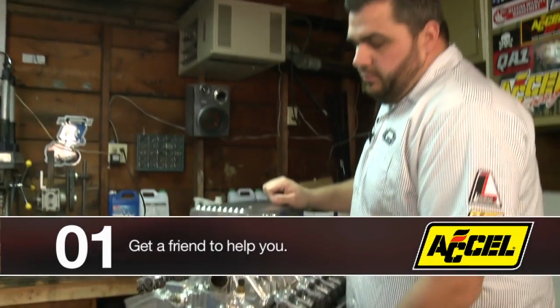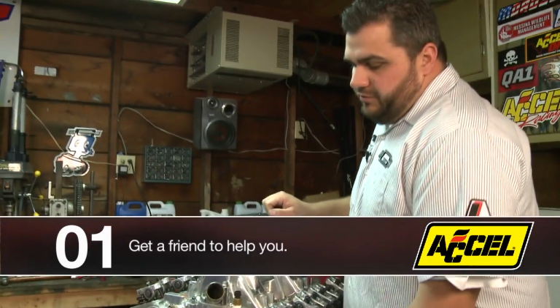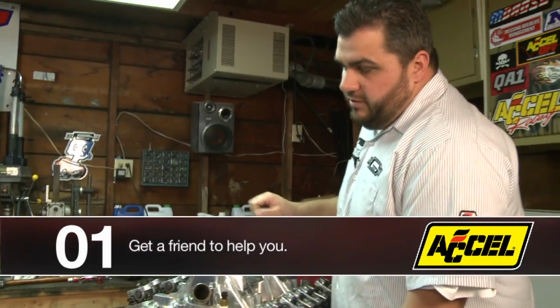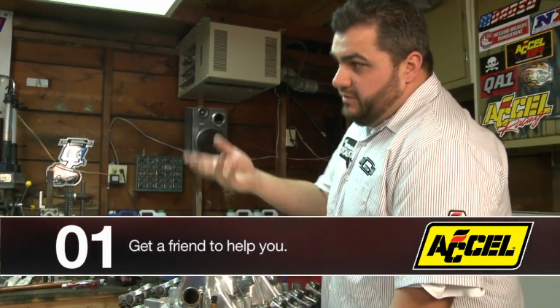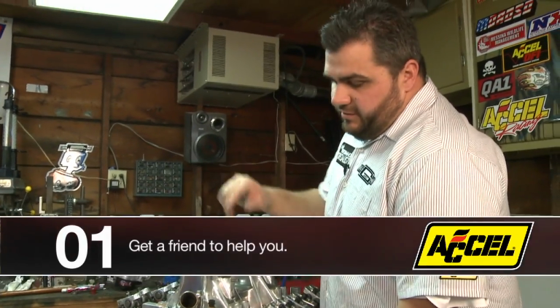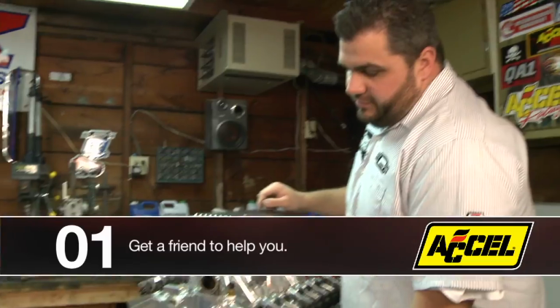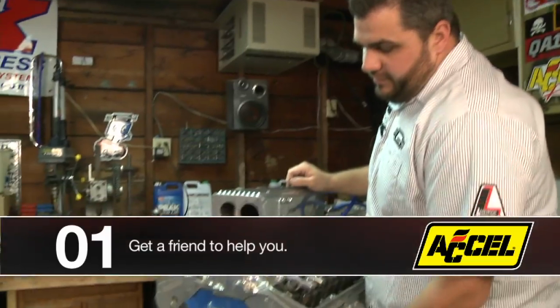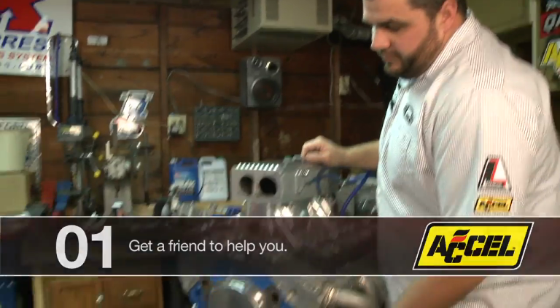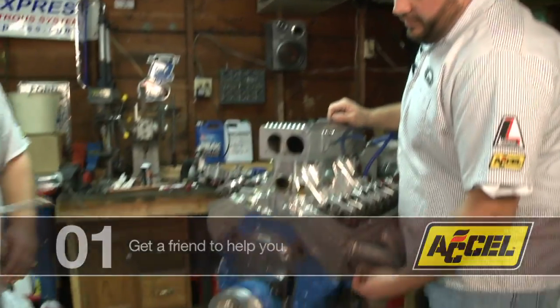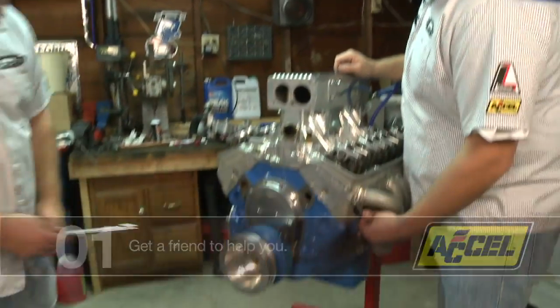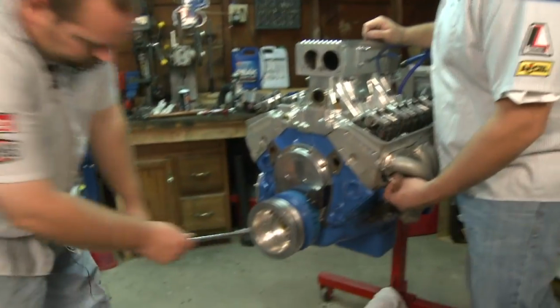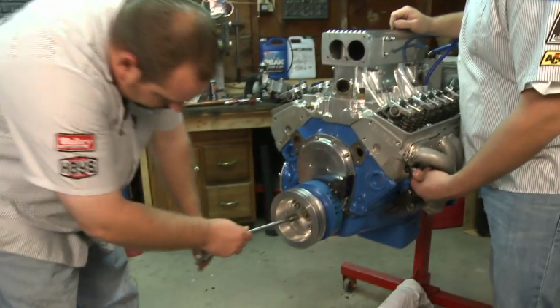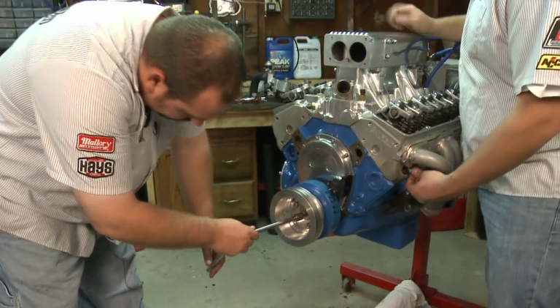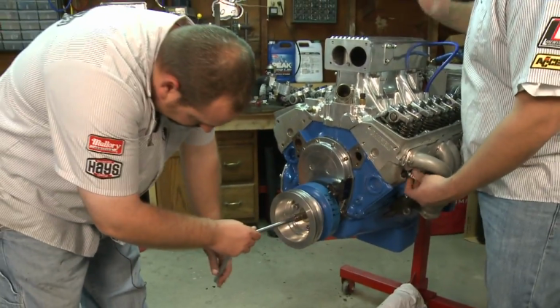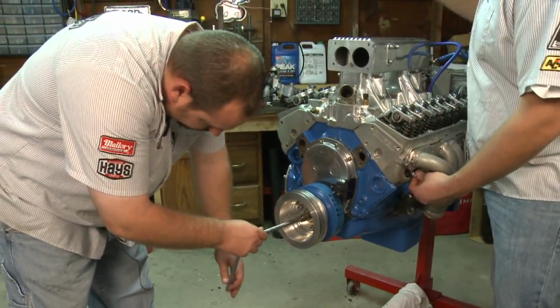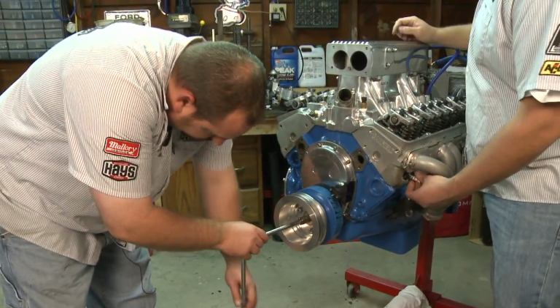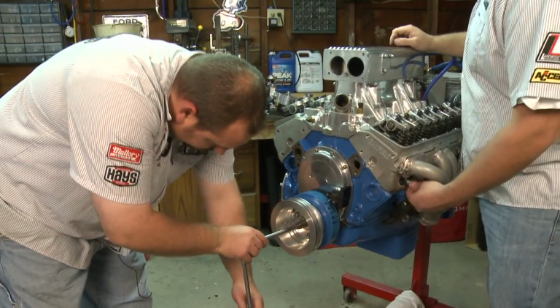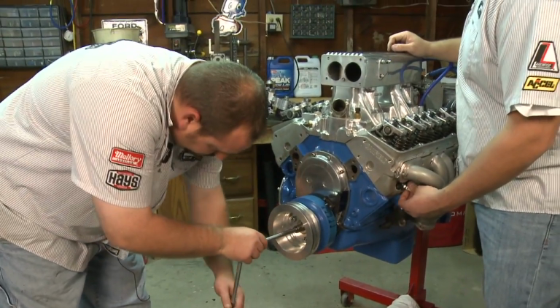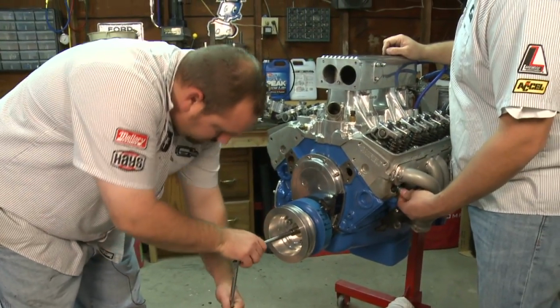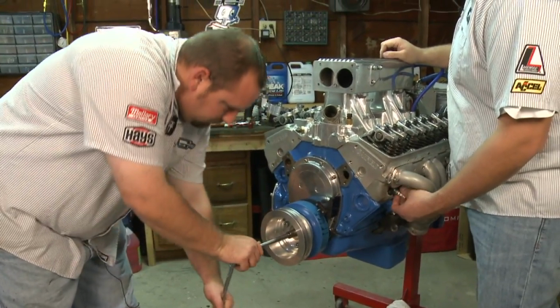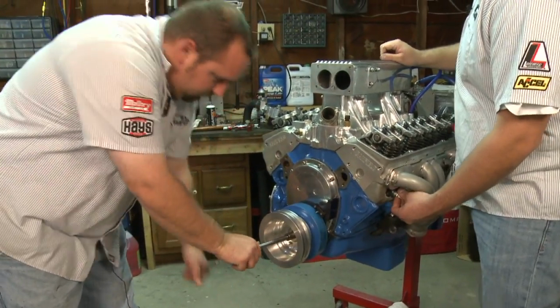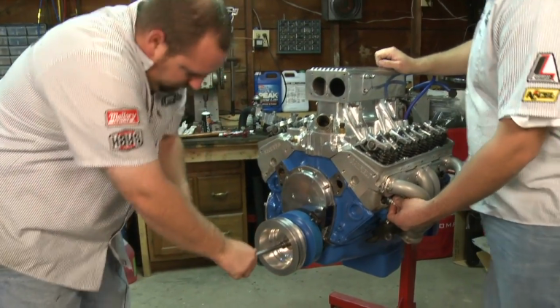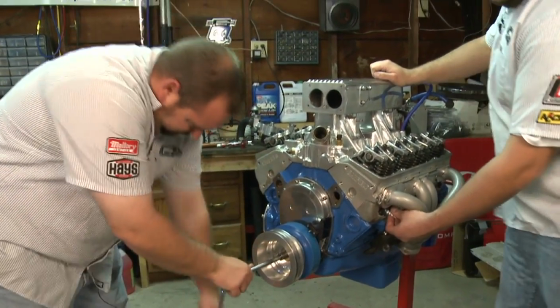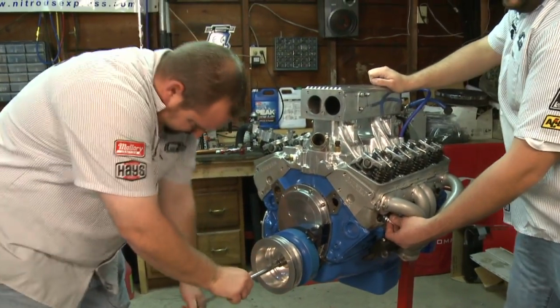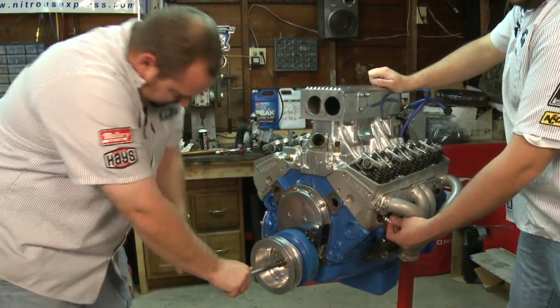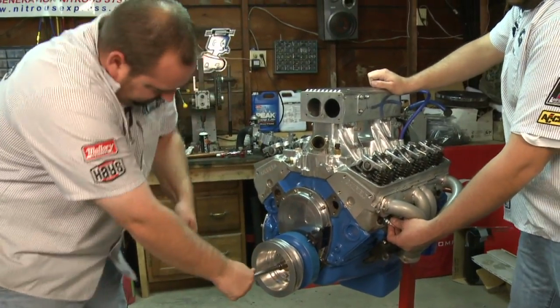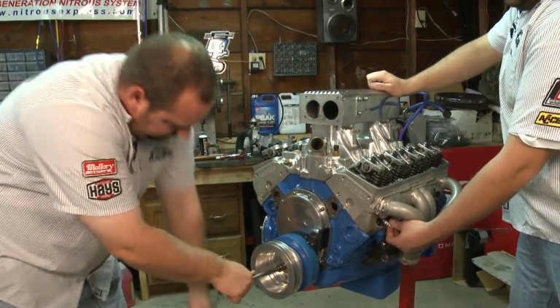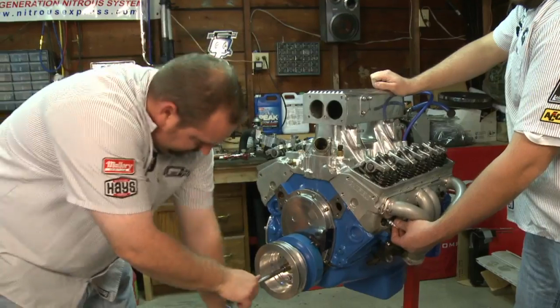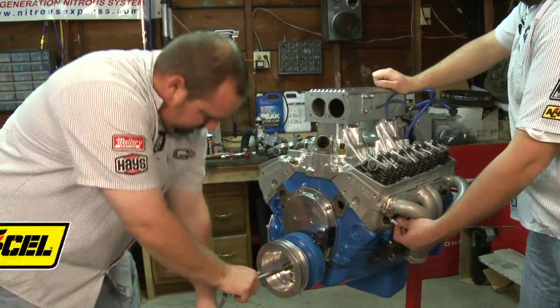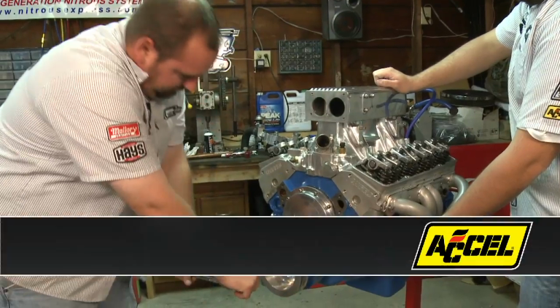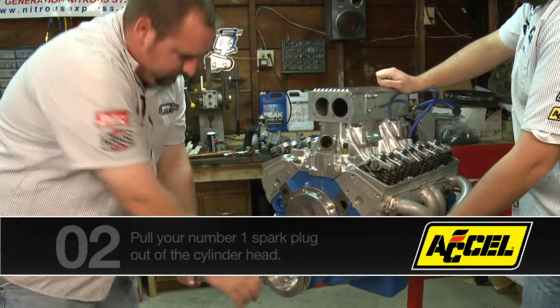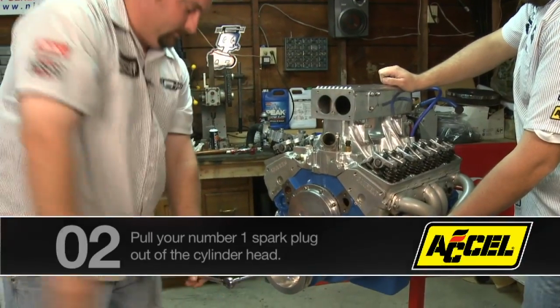What I'll do is have my assistant go ahead and turn the crank over and get us all lost so we don't know where we're at. Okay, so we're off of TDC now.